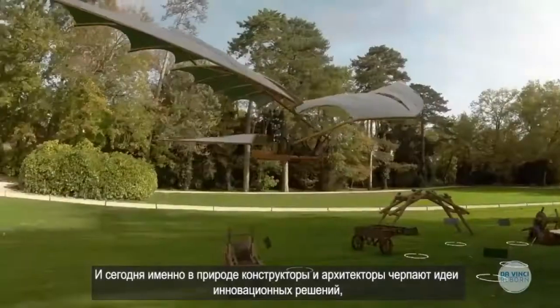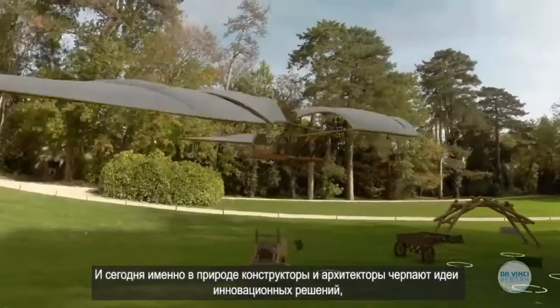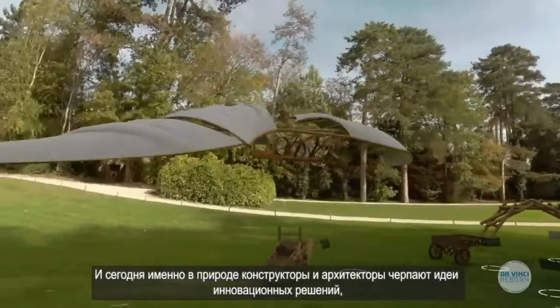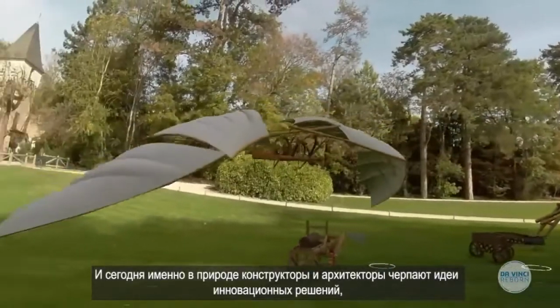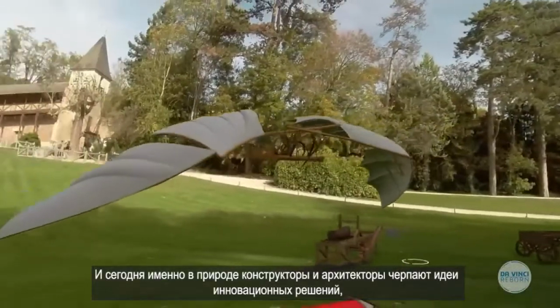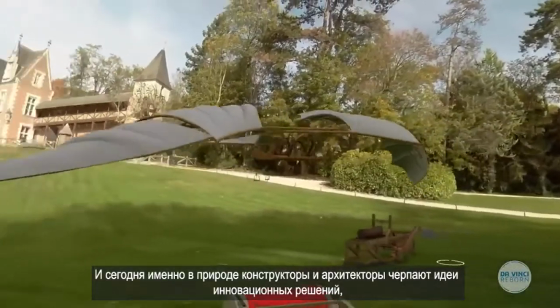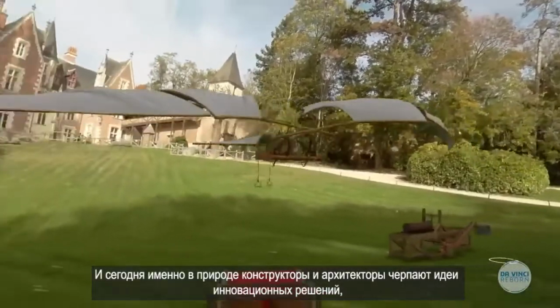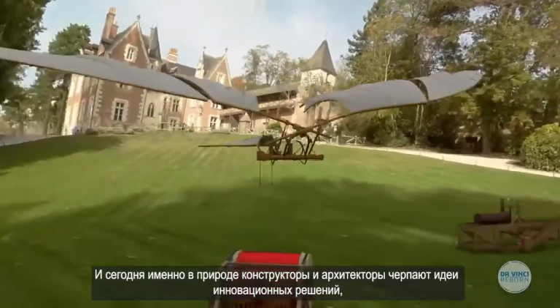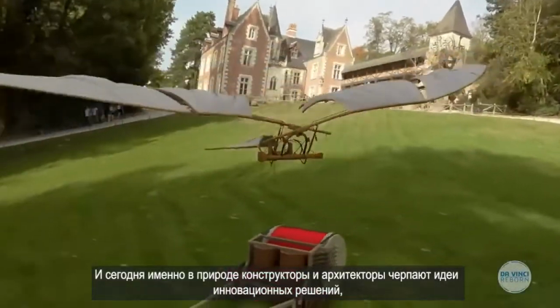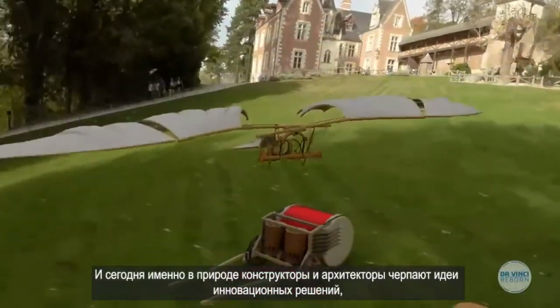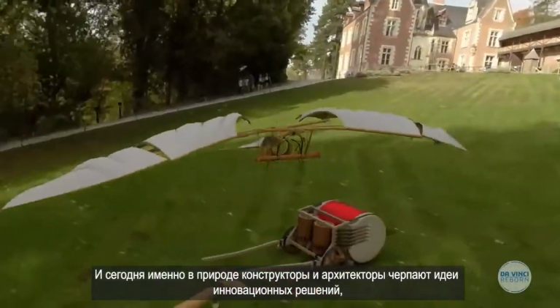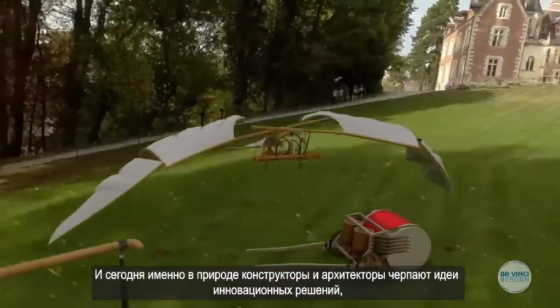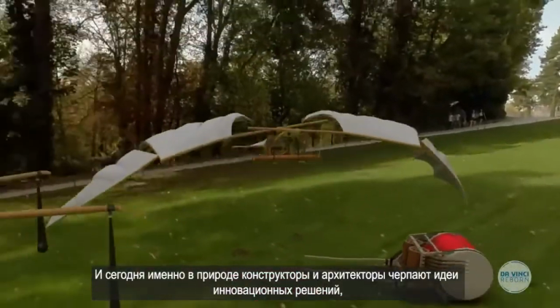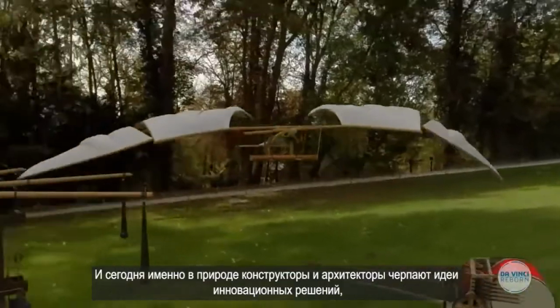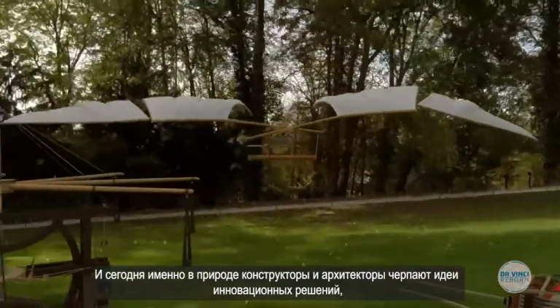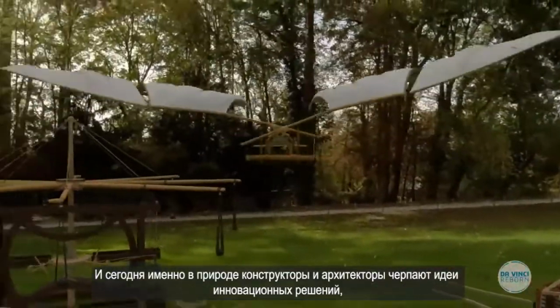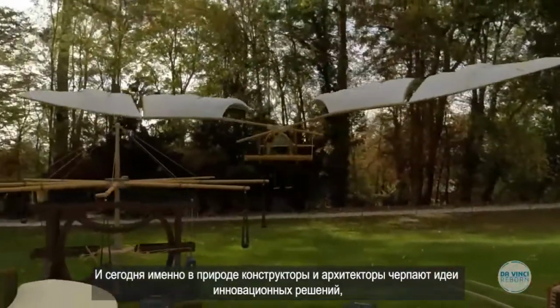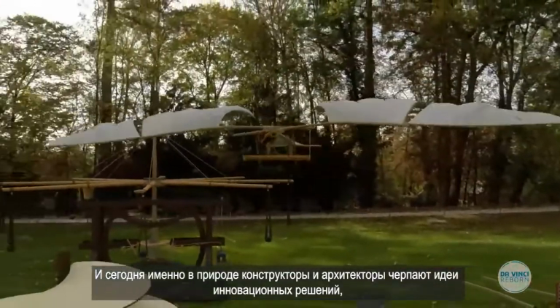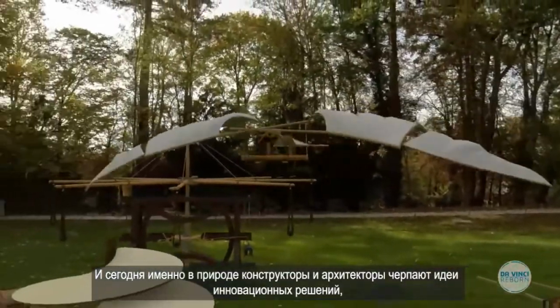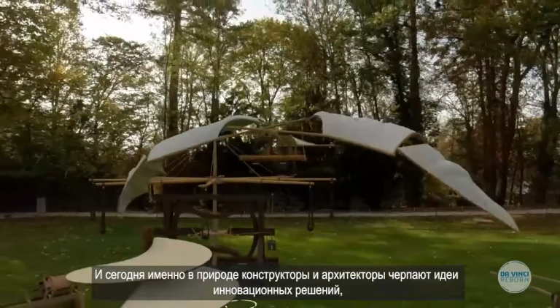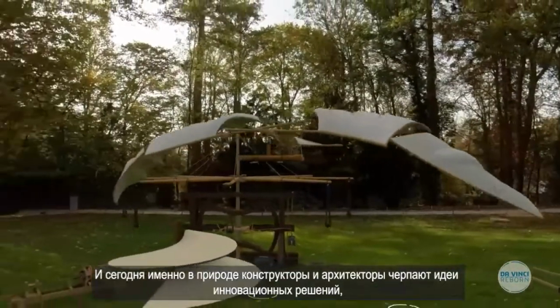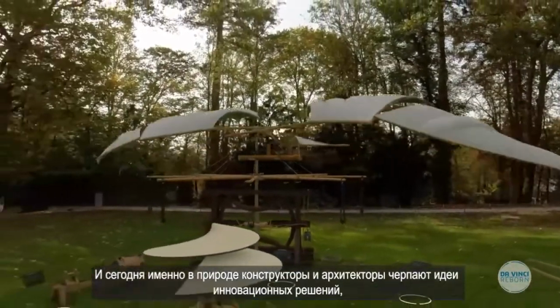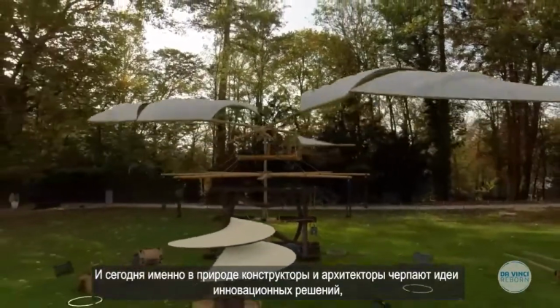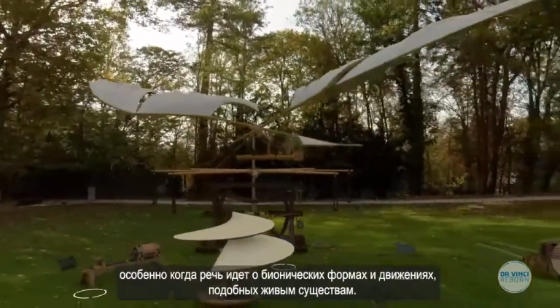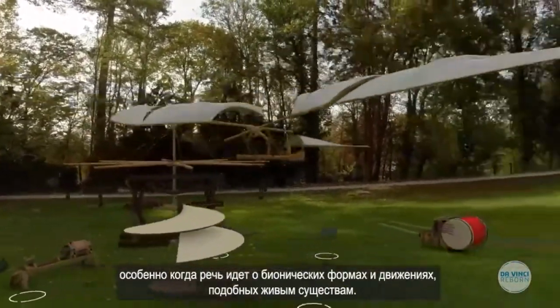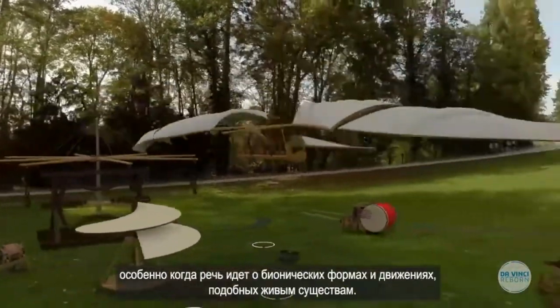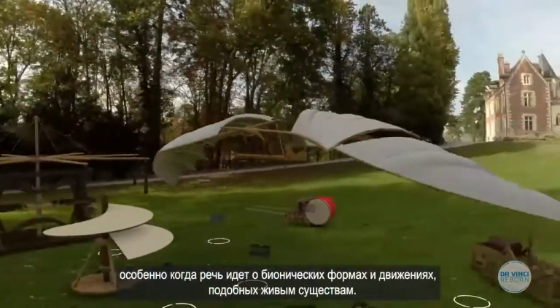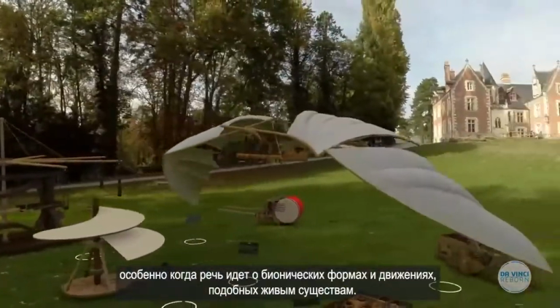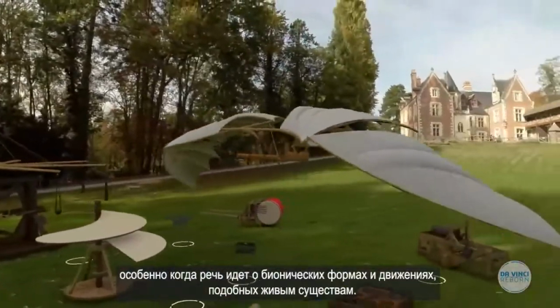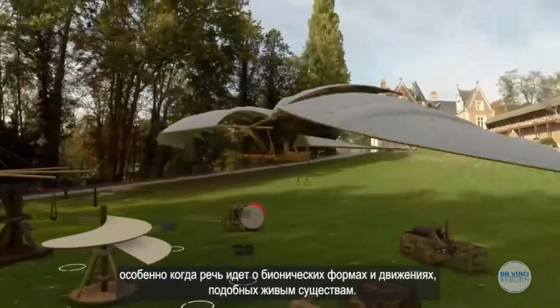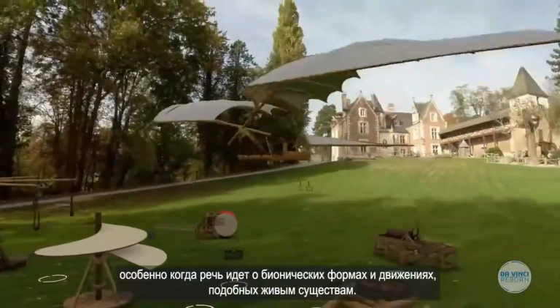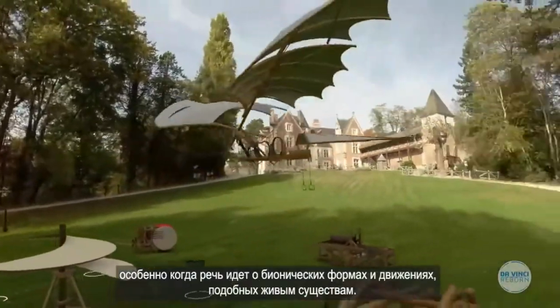Finding inspiration in nature to design innovative solutions is still very prevalent today in design and architecture, especially in biomimetic design and movement.